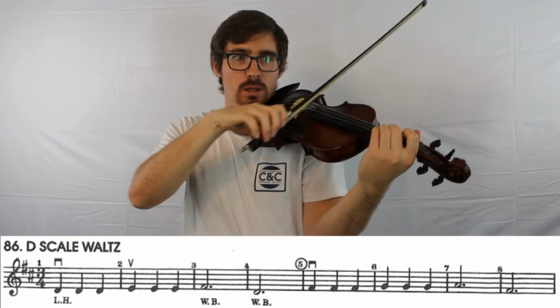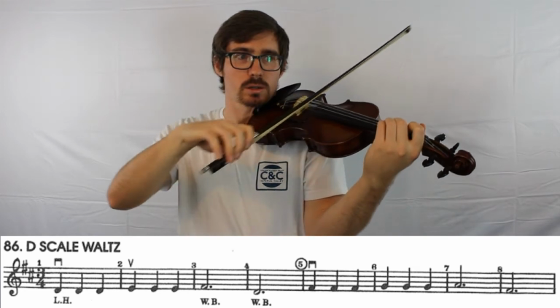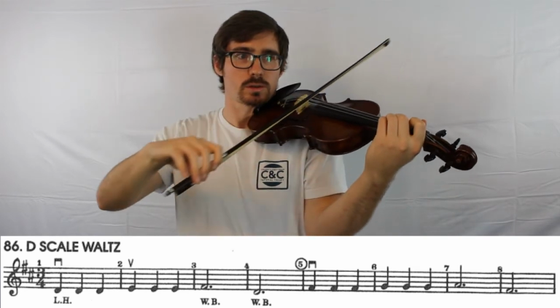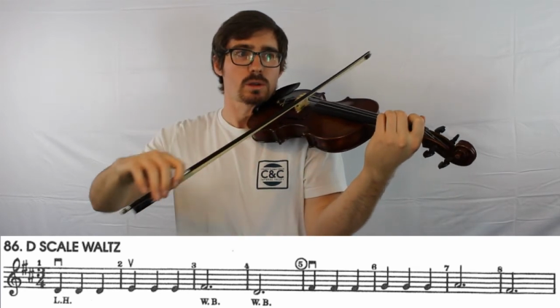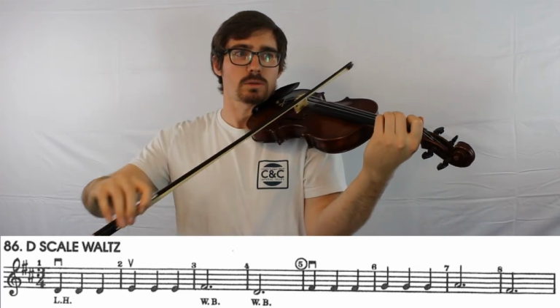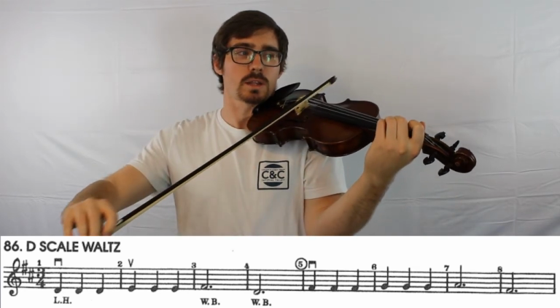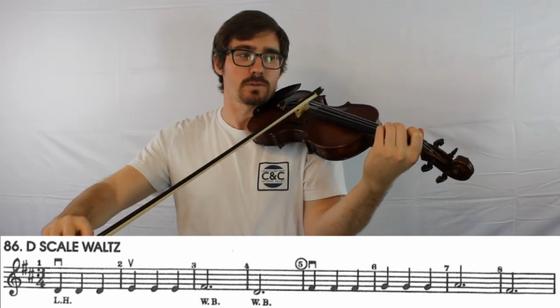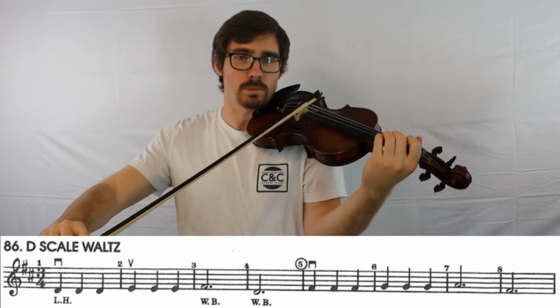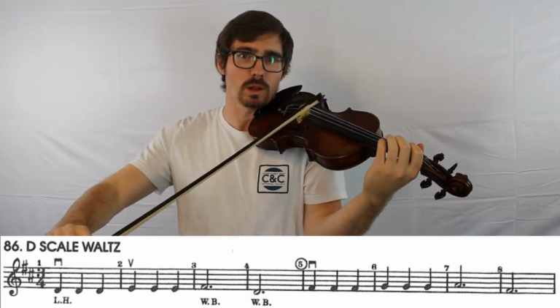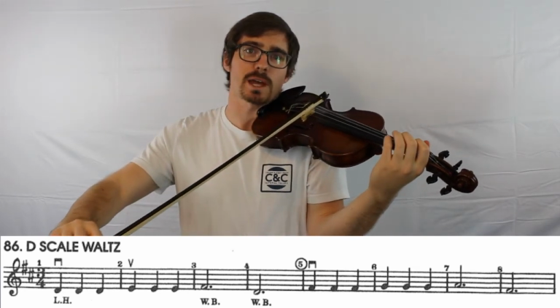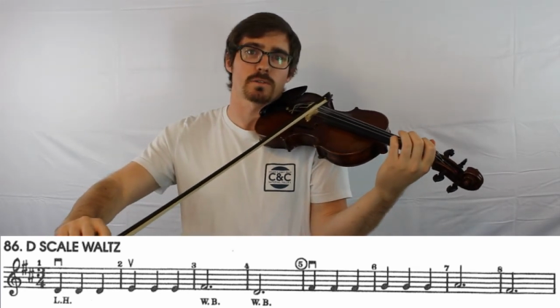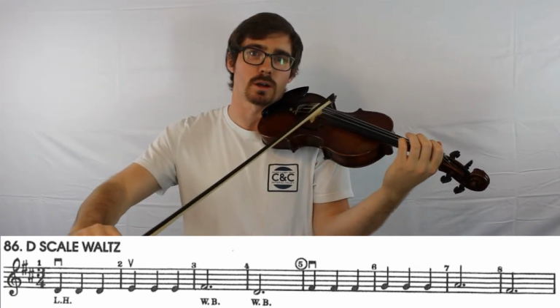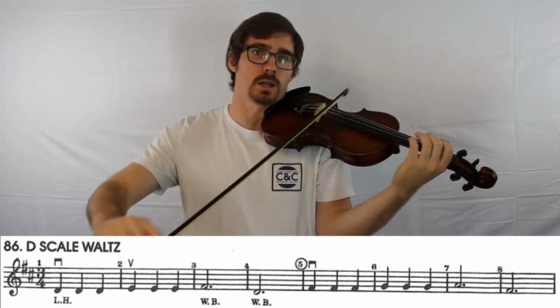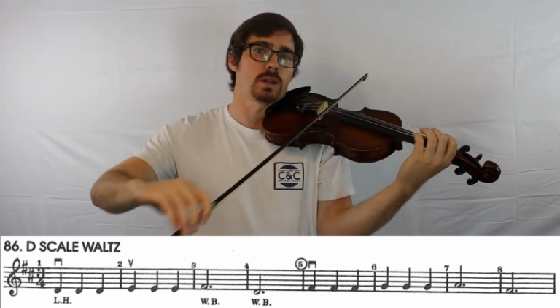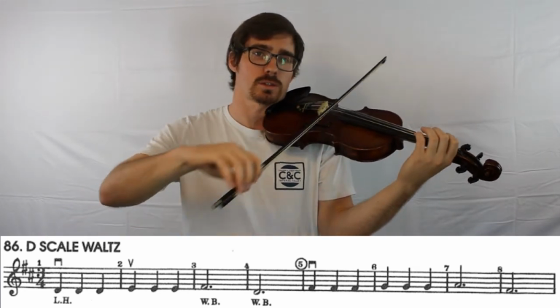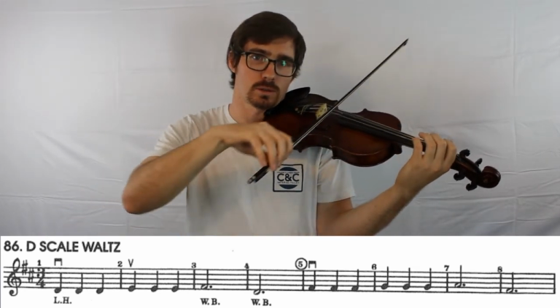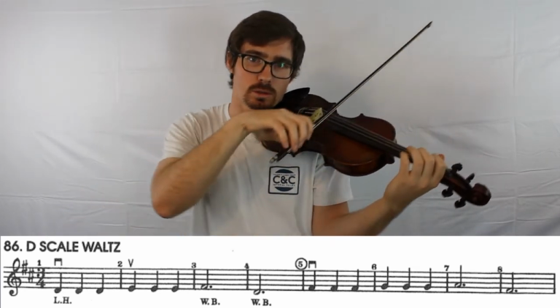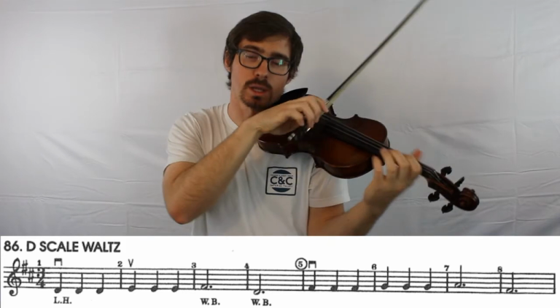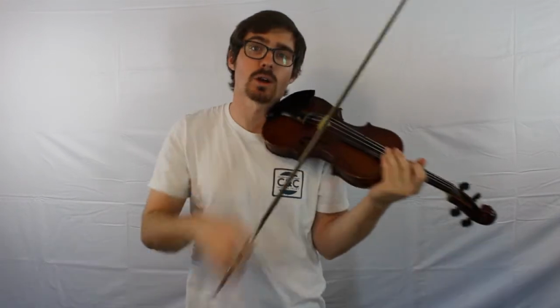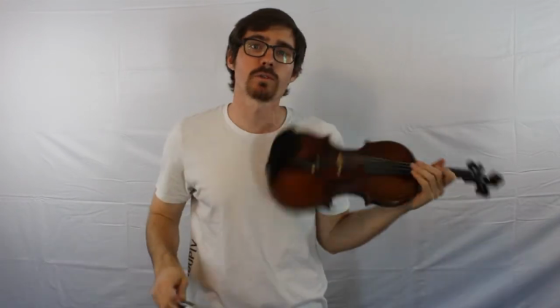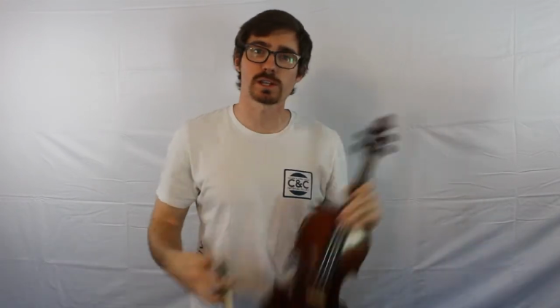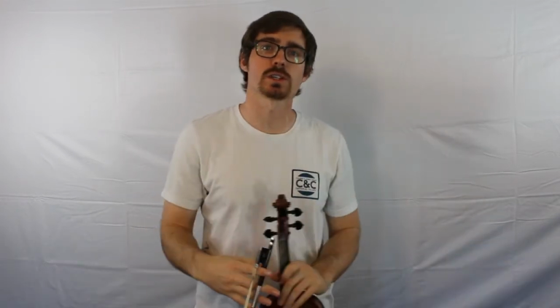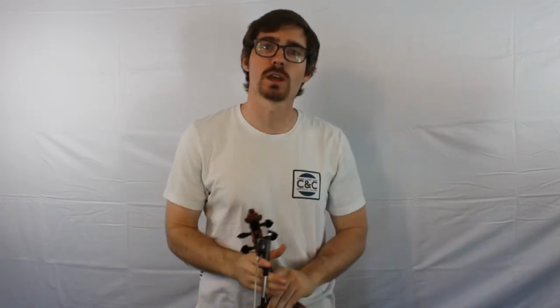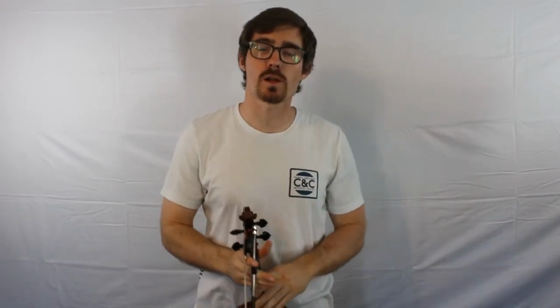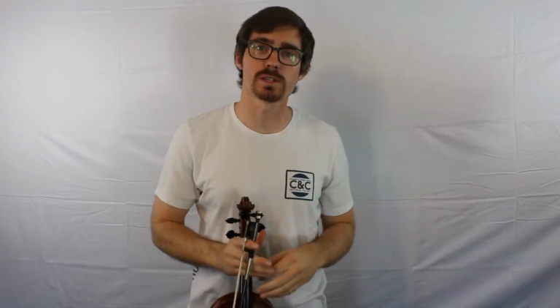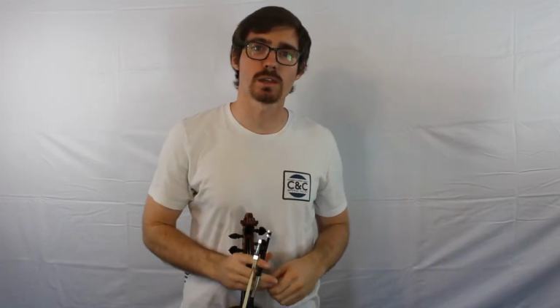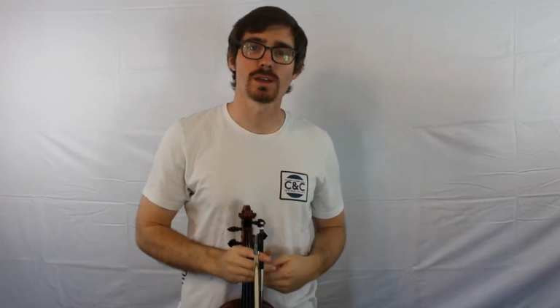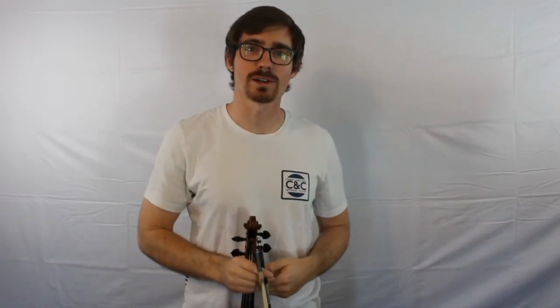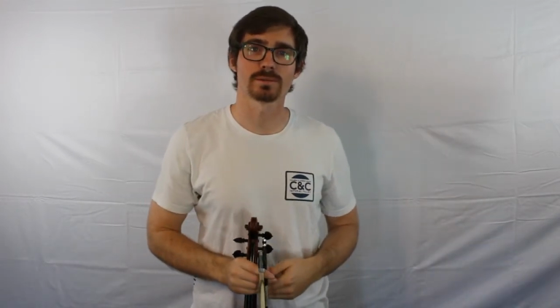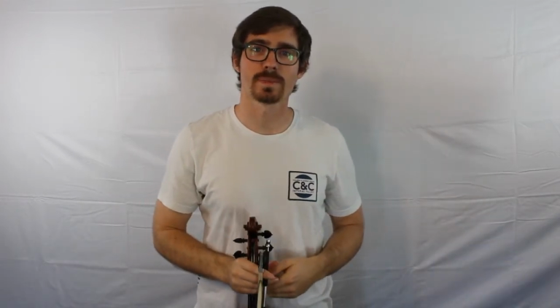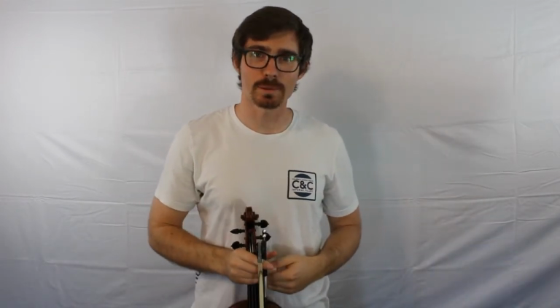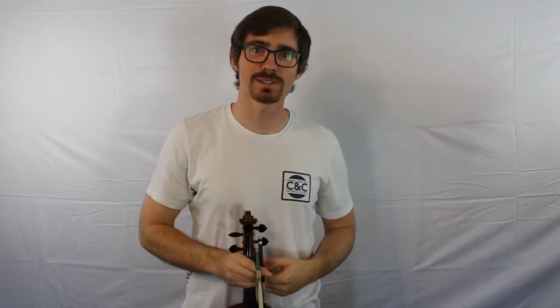One, two, three. And then a full bow all the way back to the frog. One, two, three. And all four sections follow the same pattern. Happy practicing!